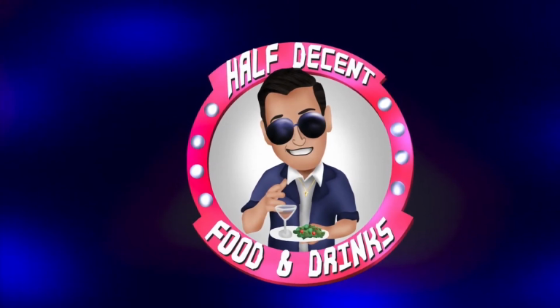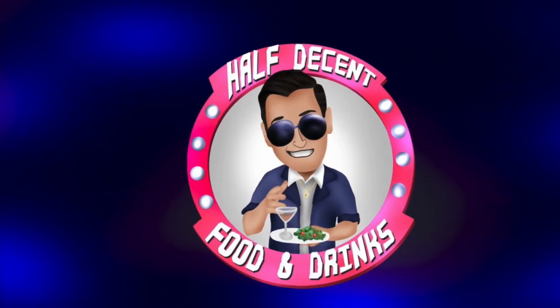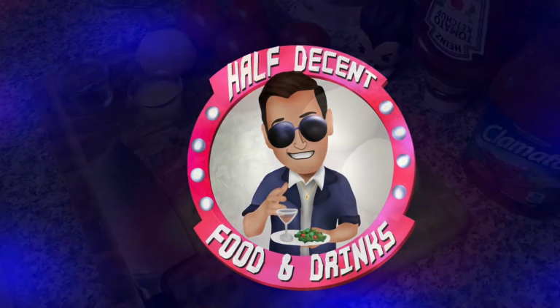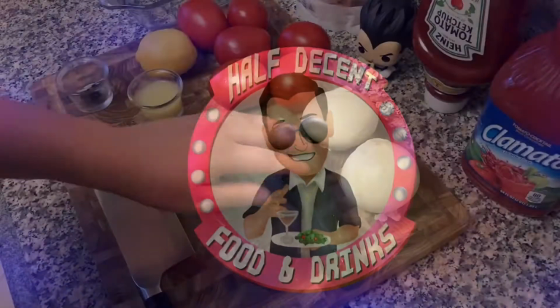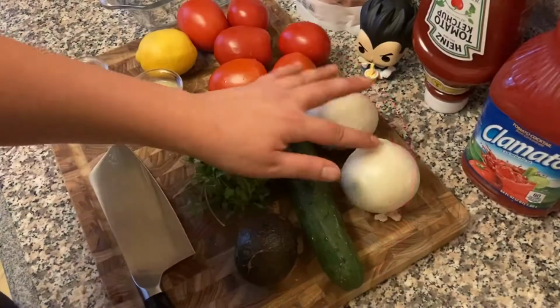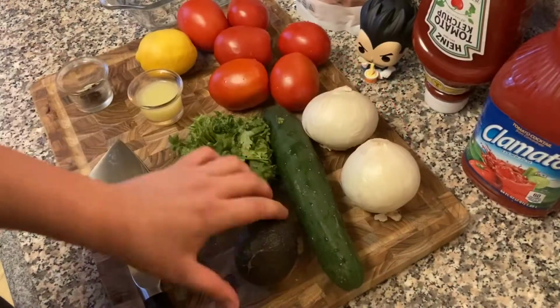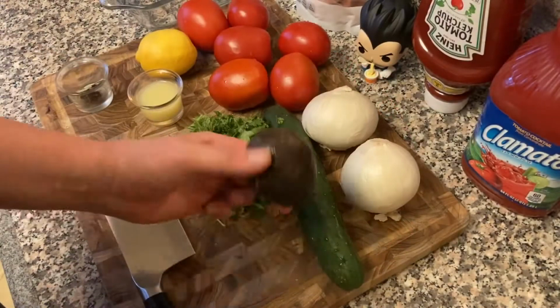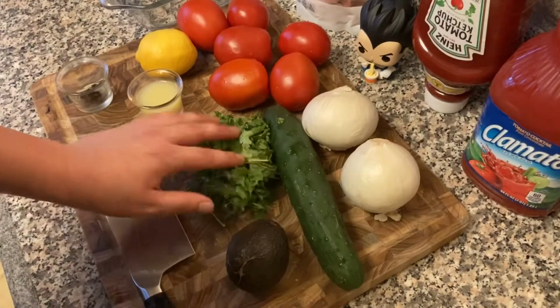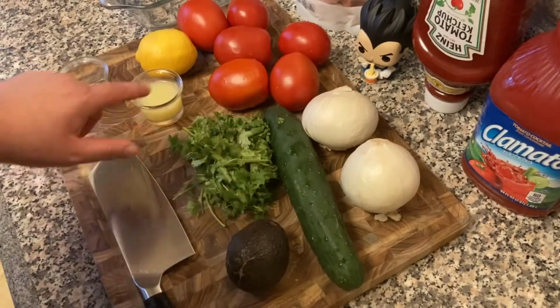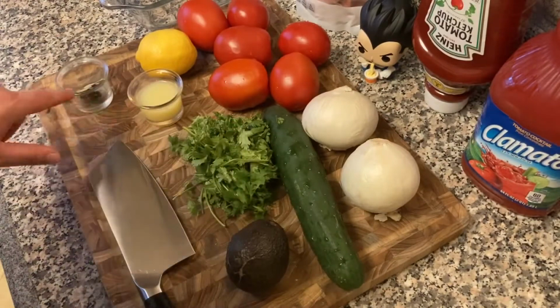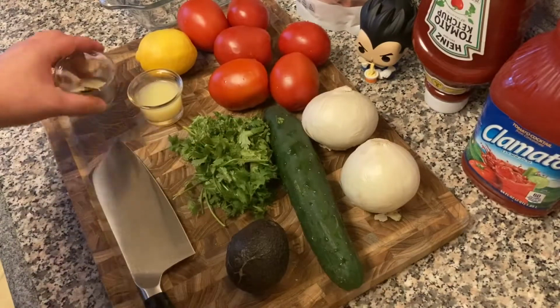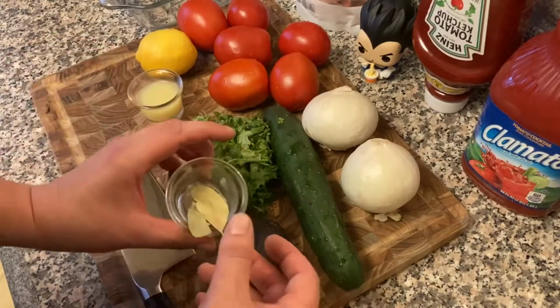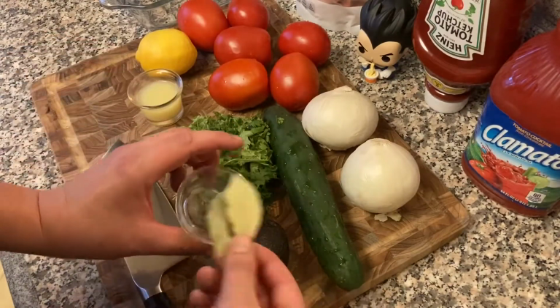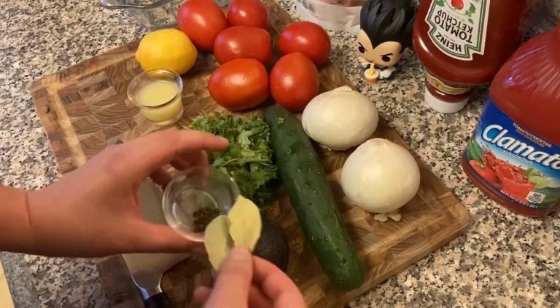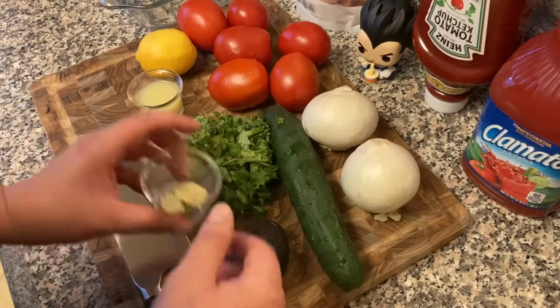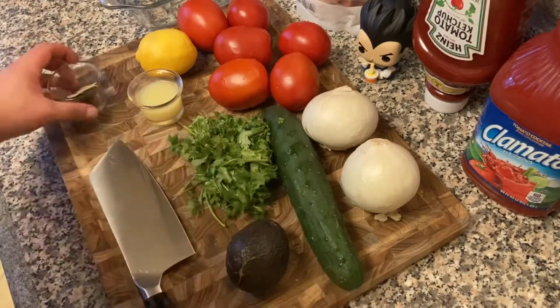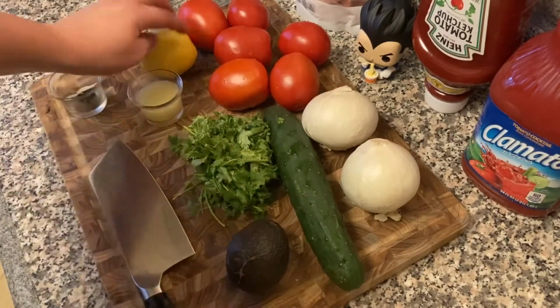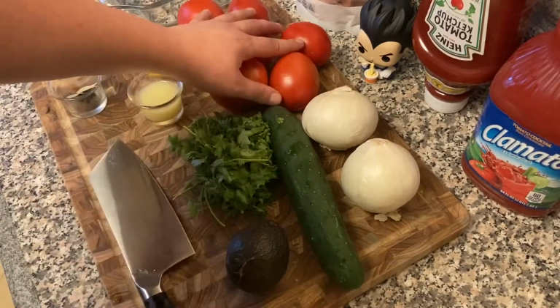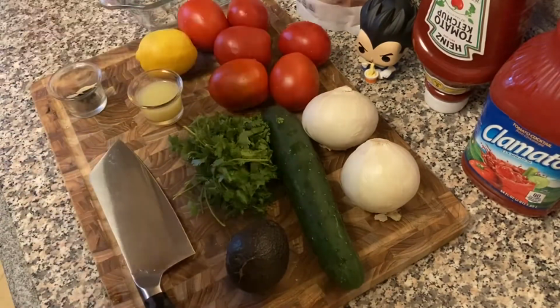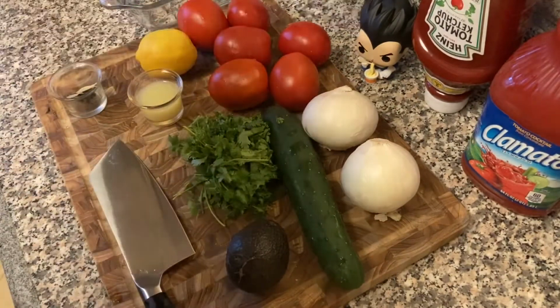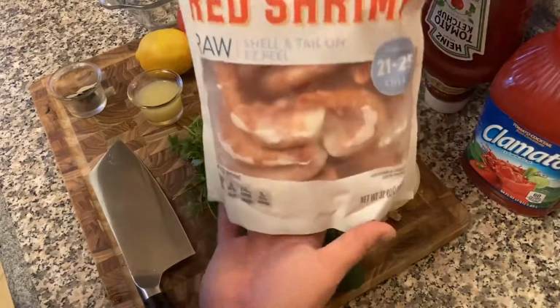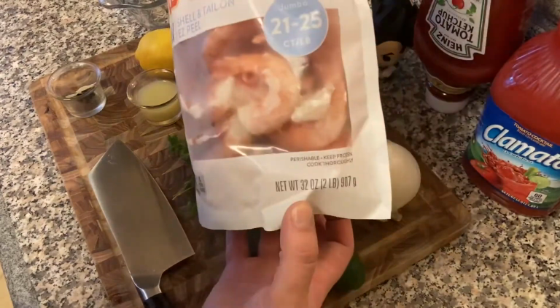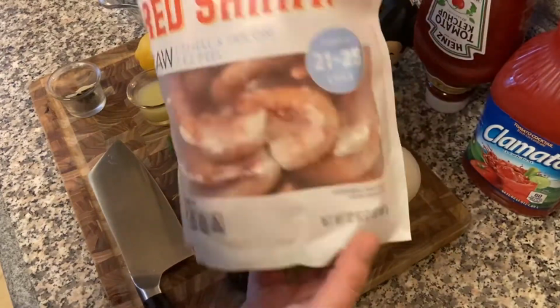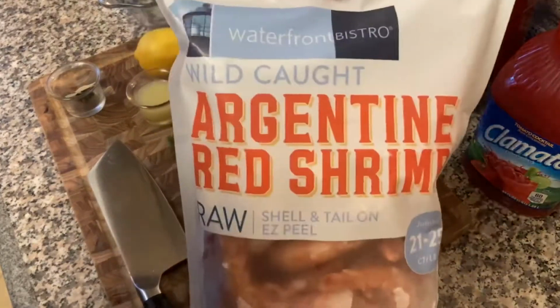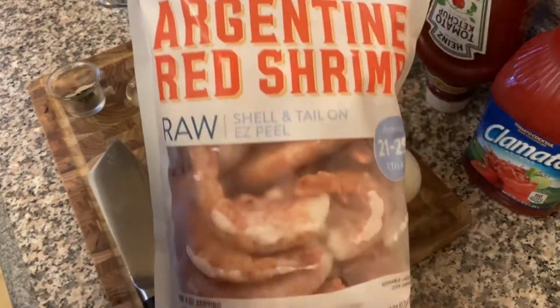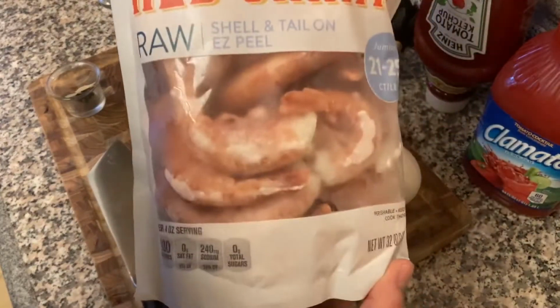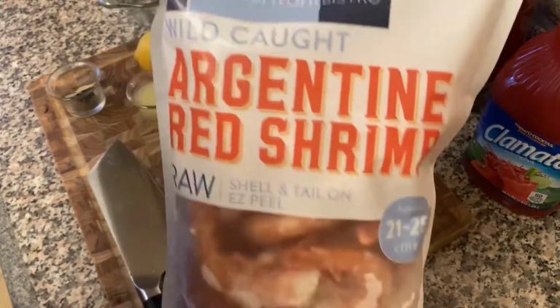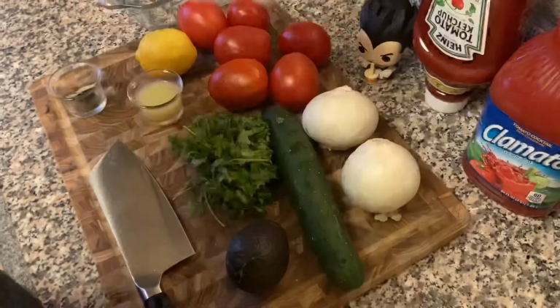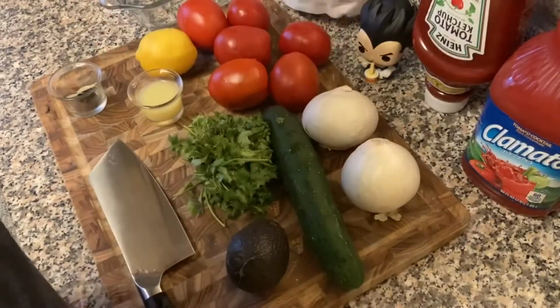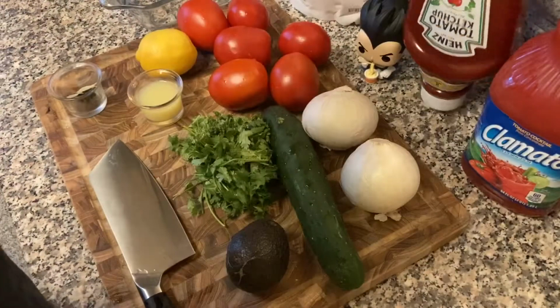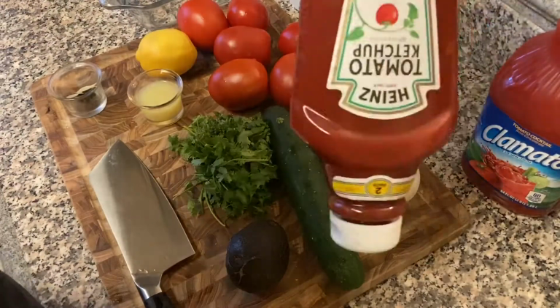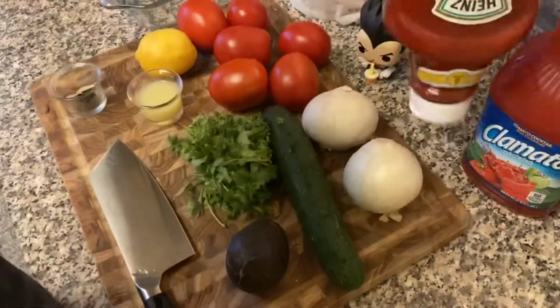What's up YouTube, back with another episode of Half Decent. We're making a Mexican shrimp cocktail today. These are our ingredients: we've got cucumber, cilantro, onions, tomatoes, lime juice, peppercorn, lemon, and of course some shrimpy shrimps.